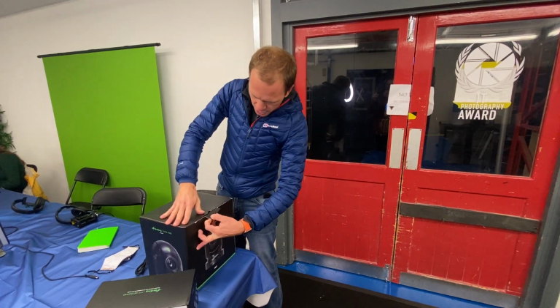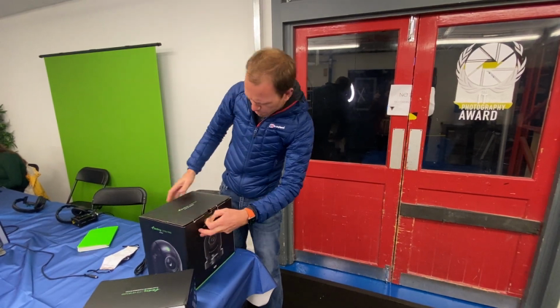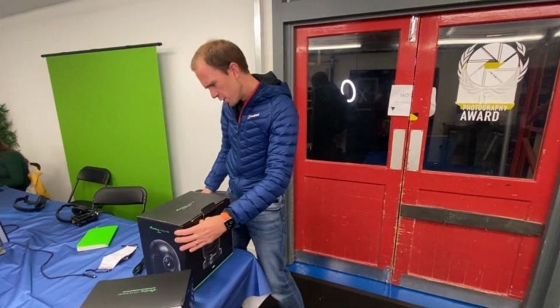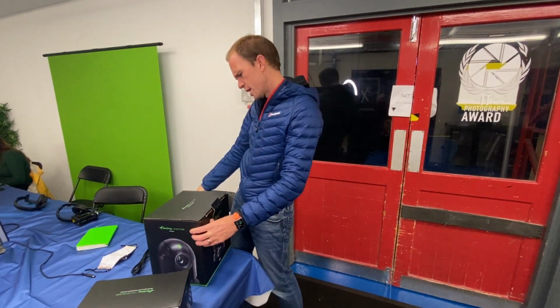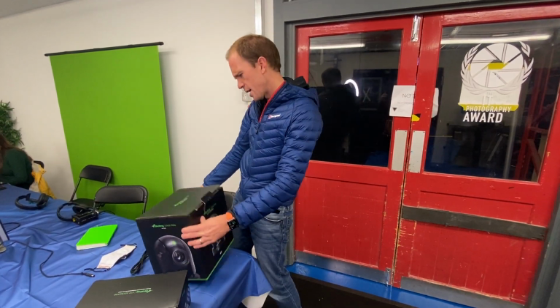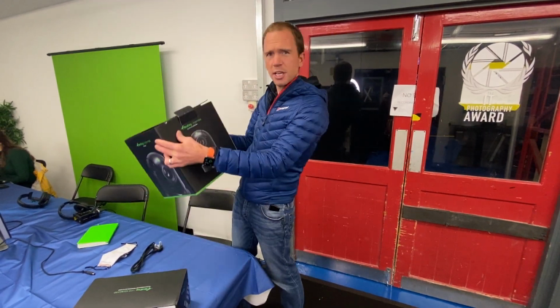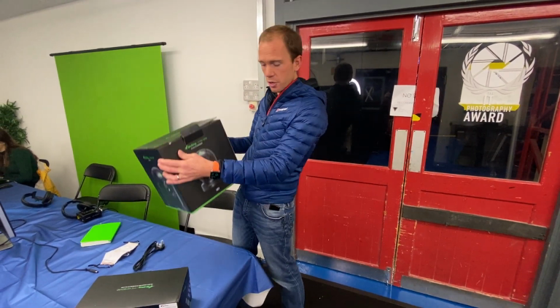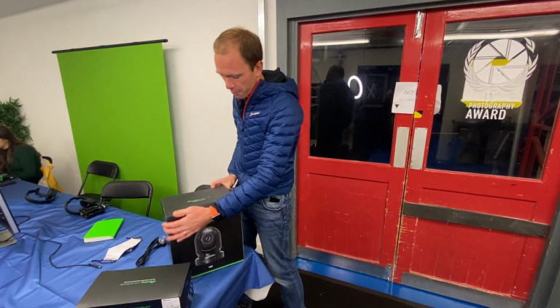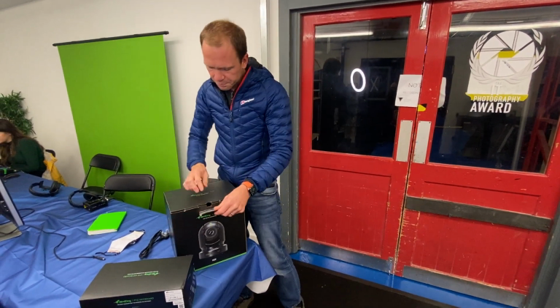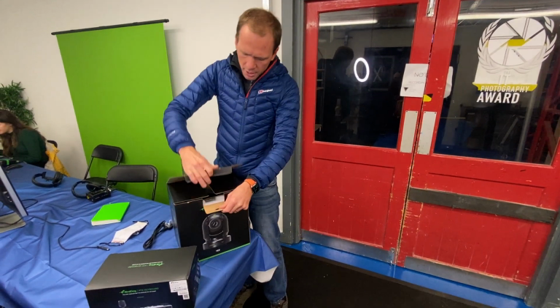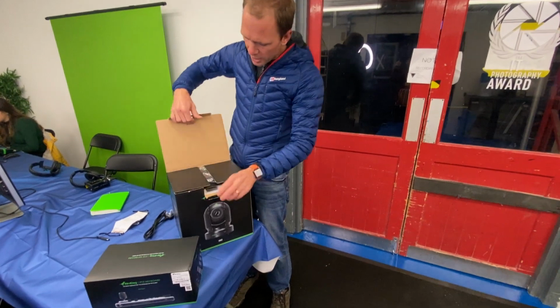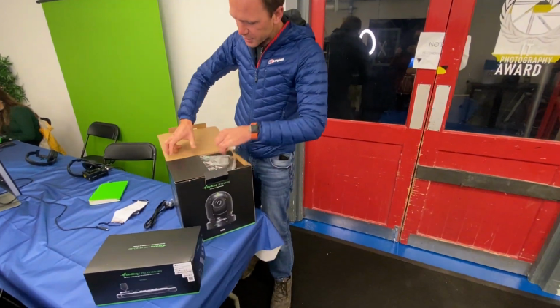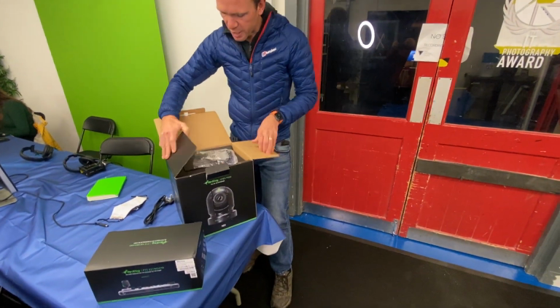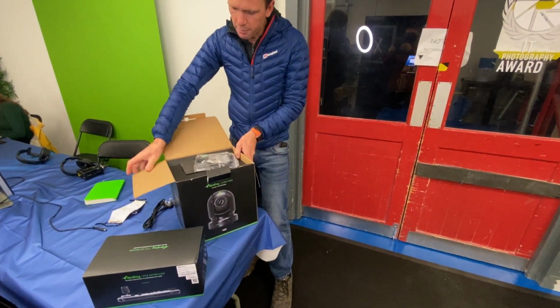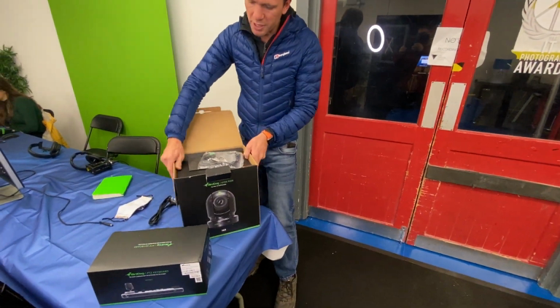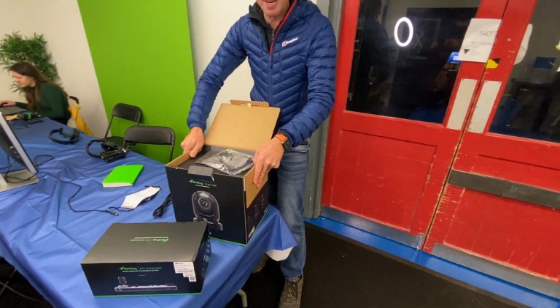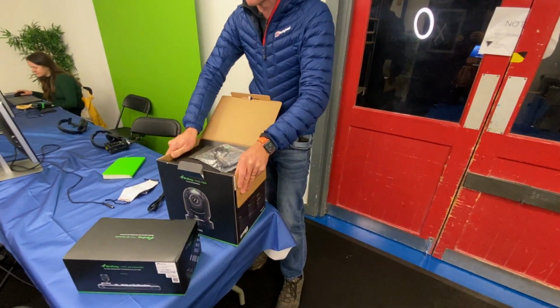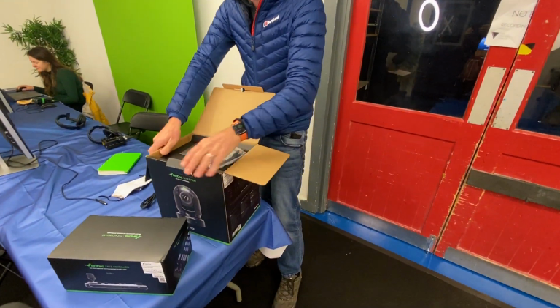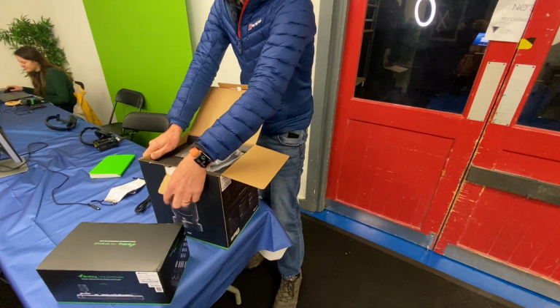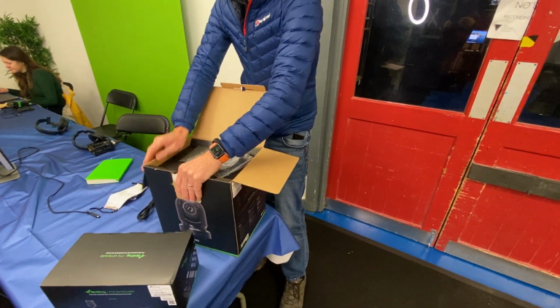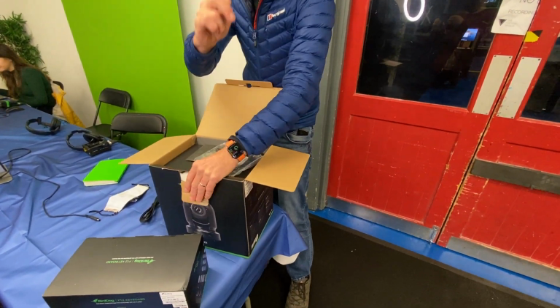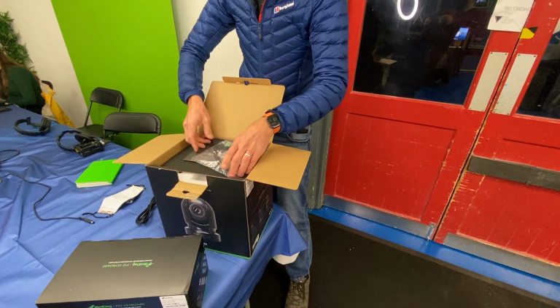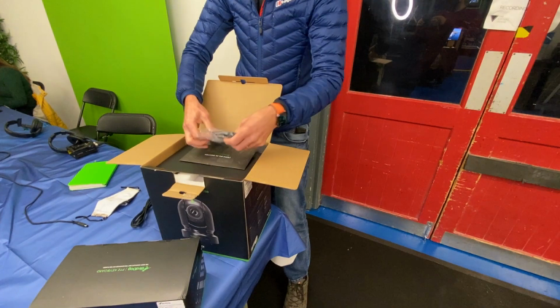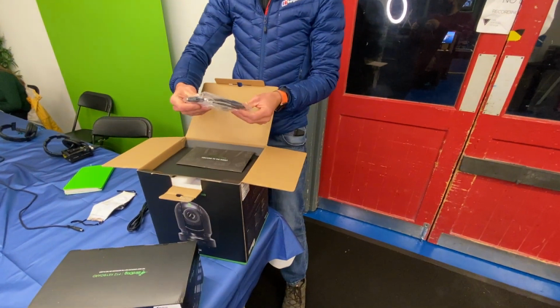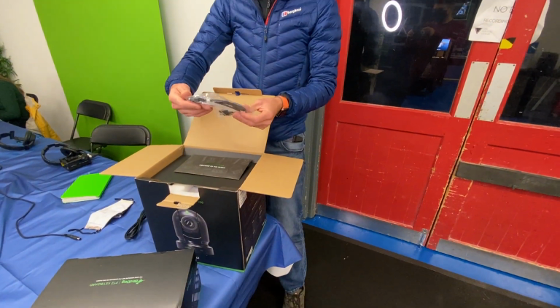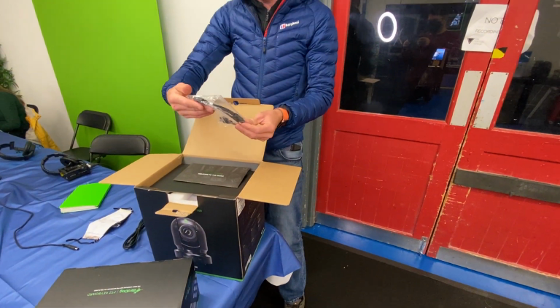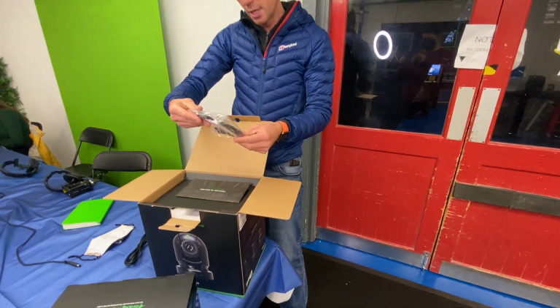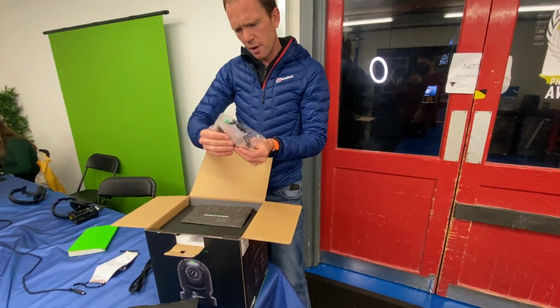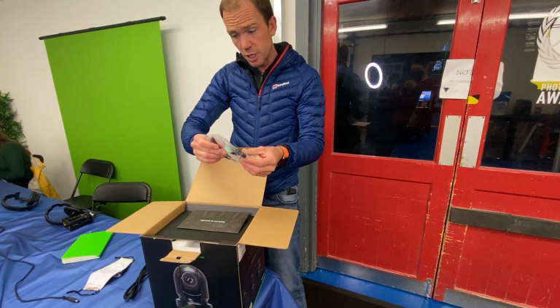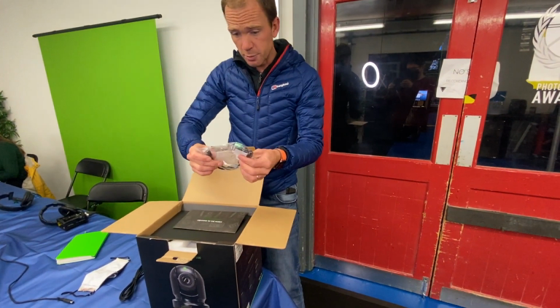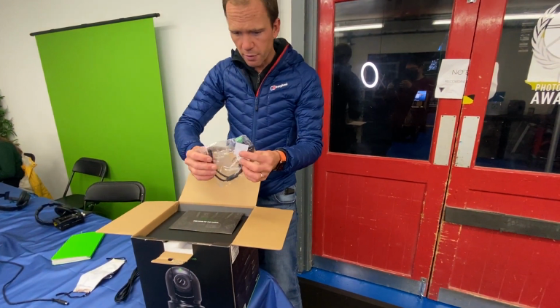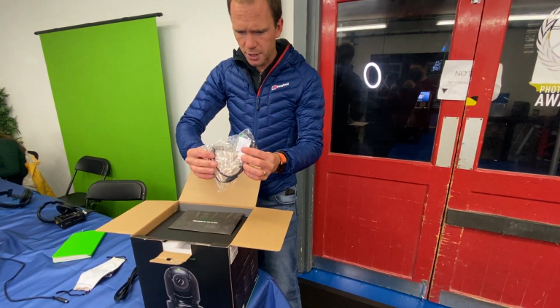So this is the Bird Dog P200 camera. We're loving these things at Pitch because it means that we don't have that many people standing by cameras all day, and one person can operate multiple cameras. So I've never actually used these myself, embarrassingly.